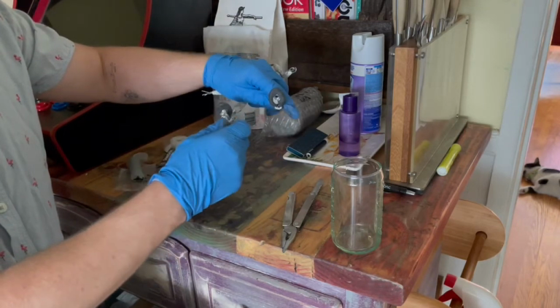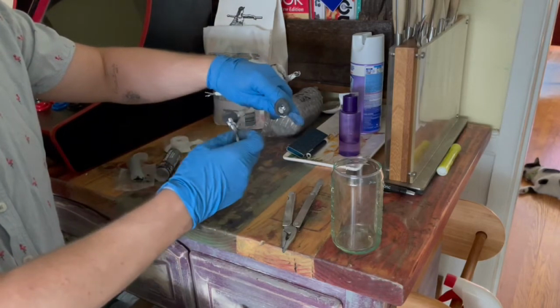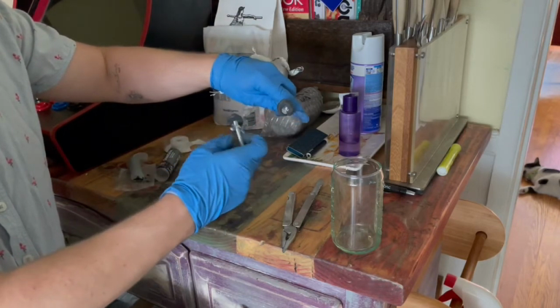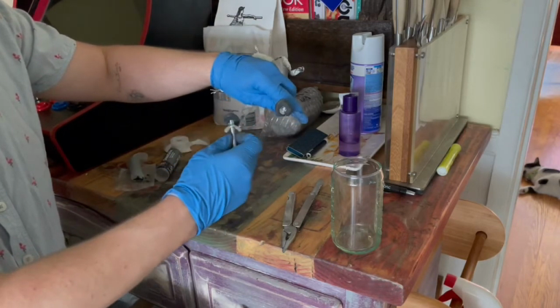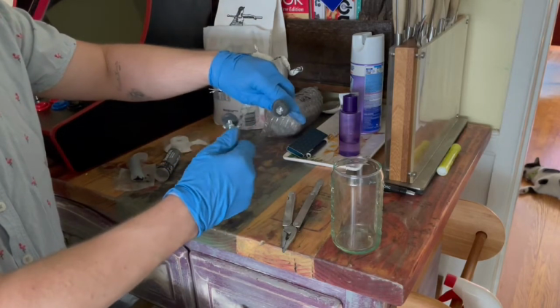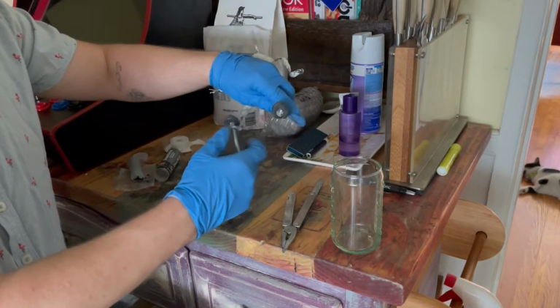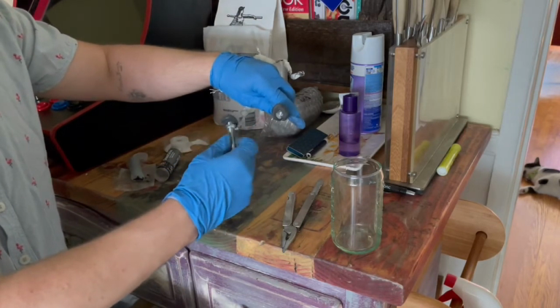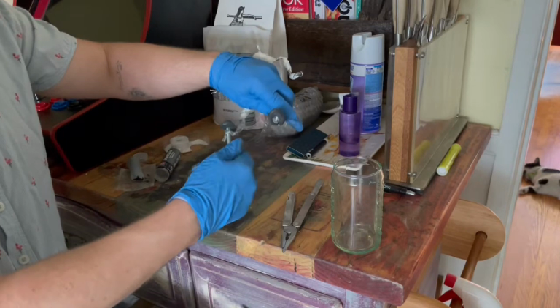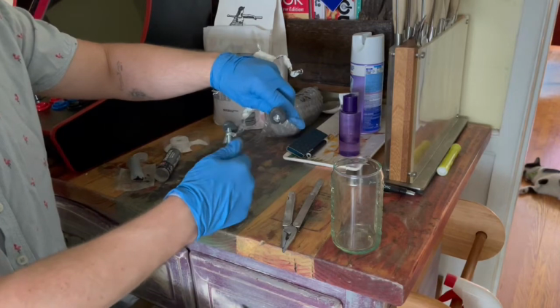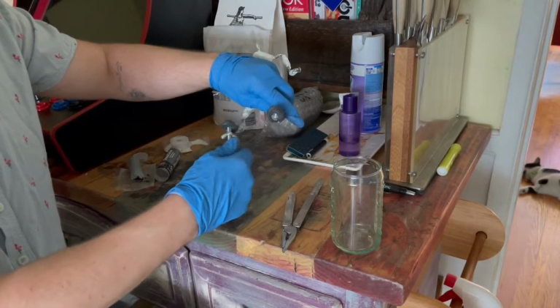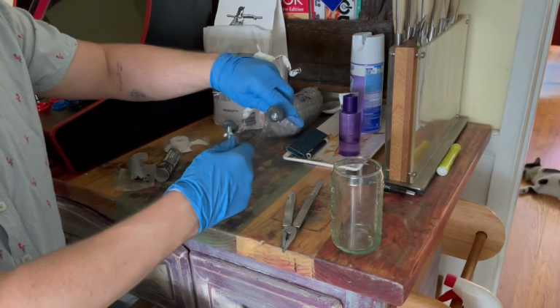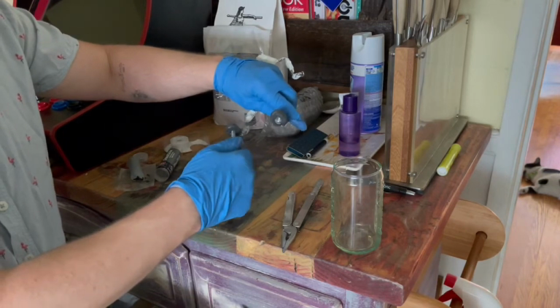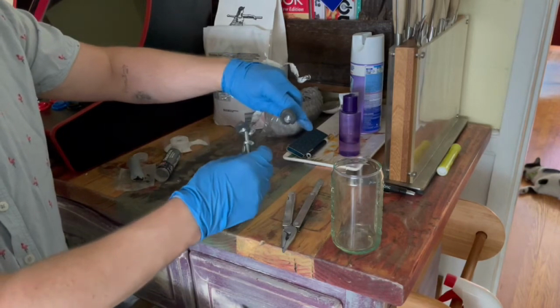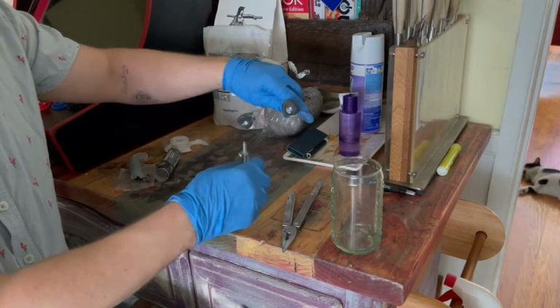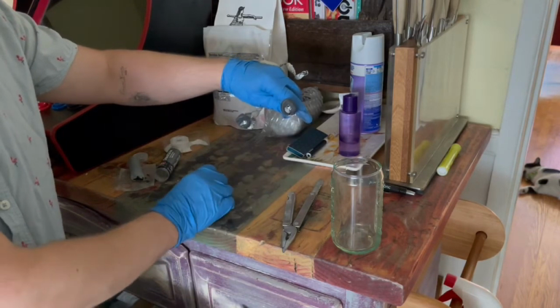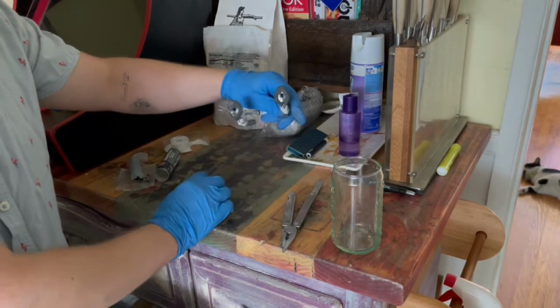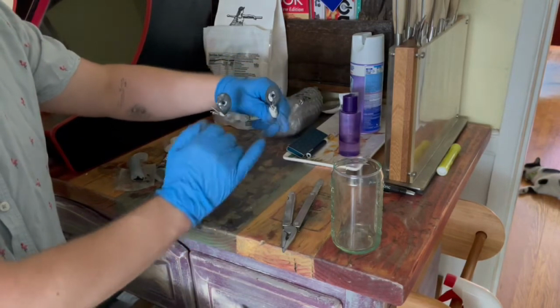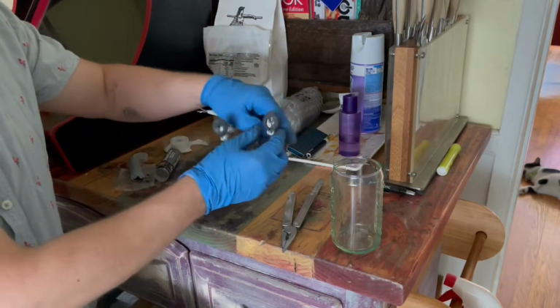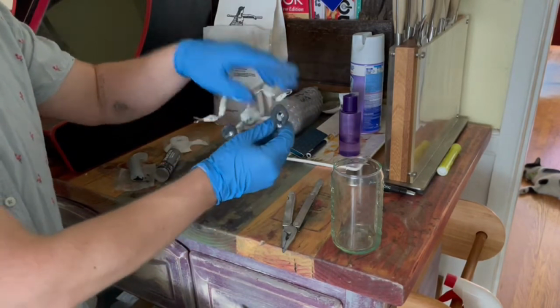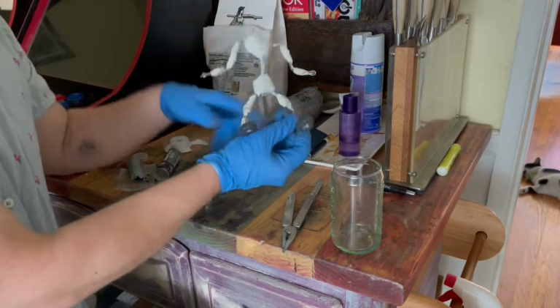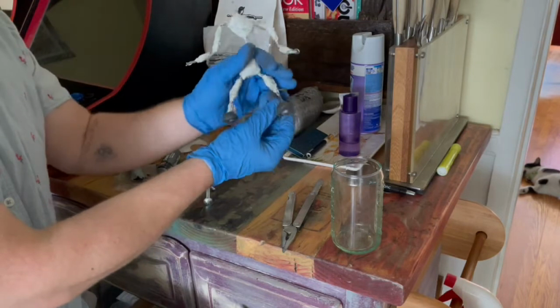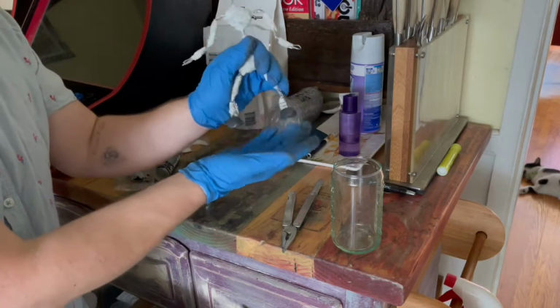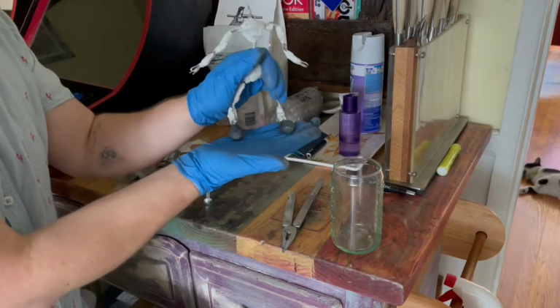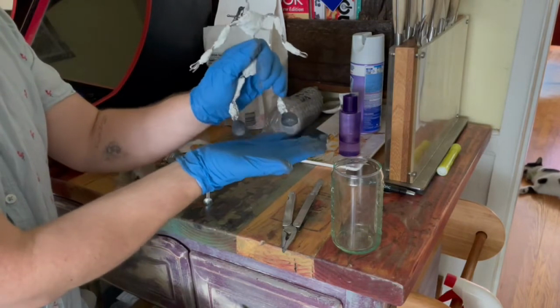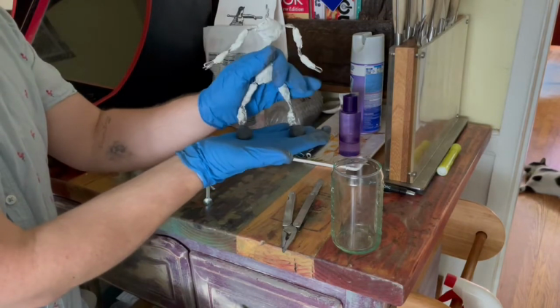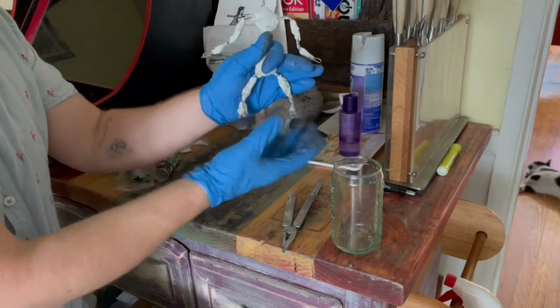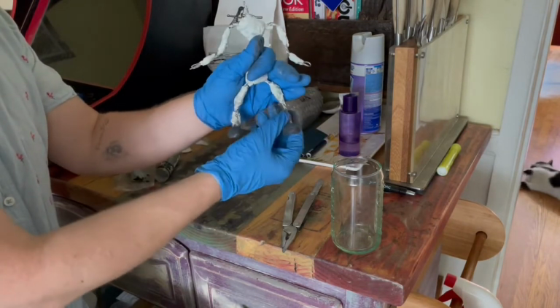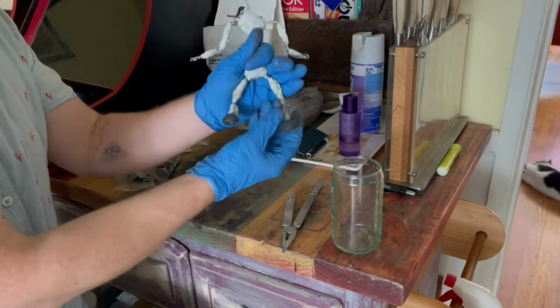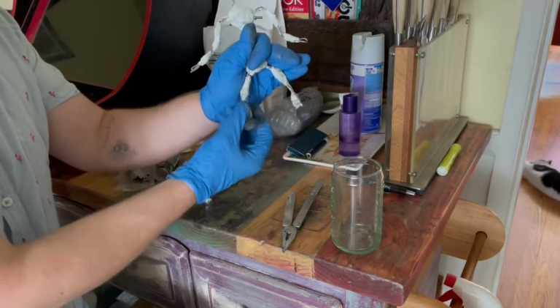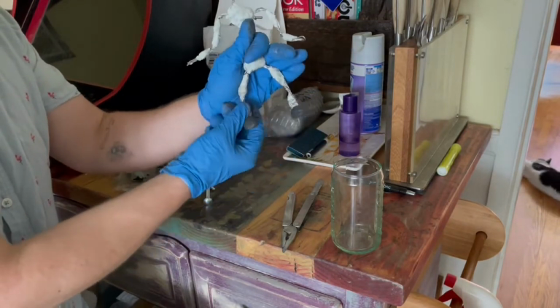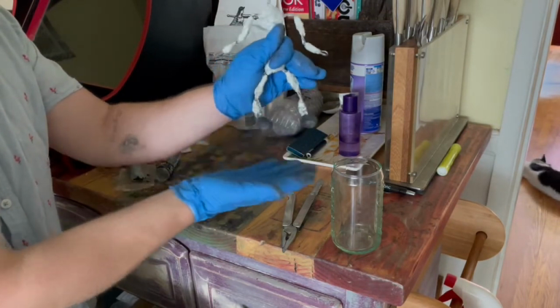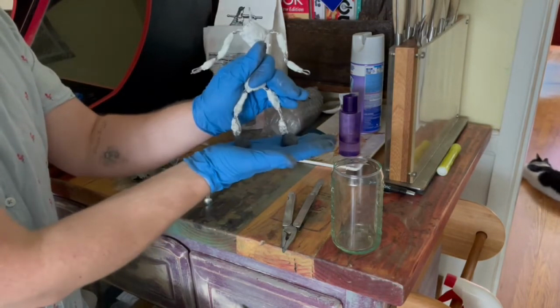And a good way just to make sure nothing's in here — clean it out. But that is some basic armature feet.